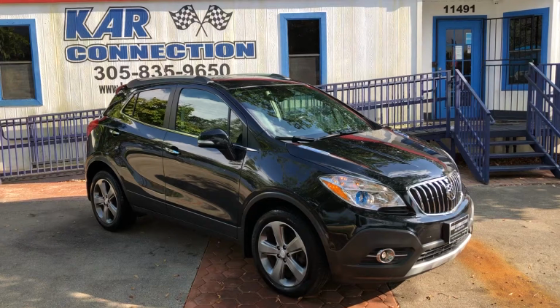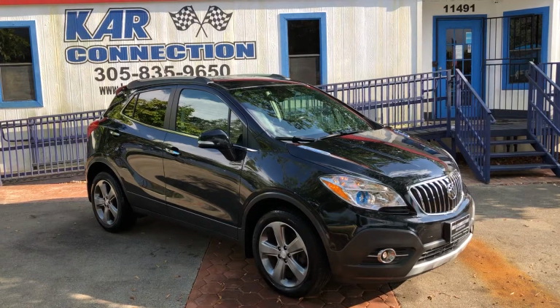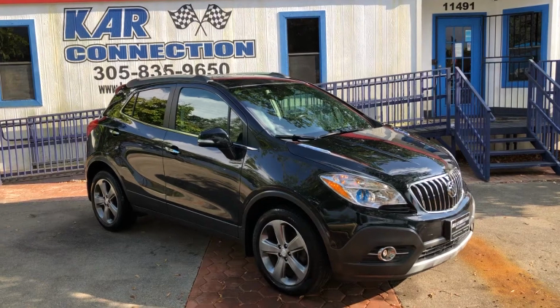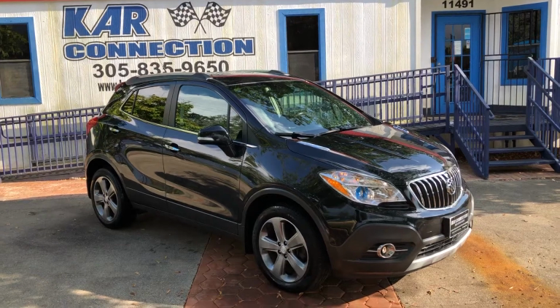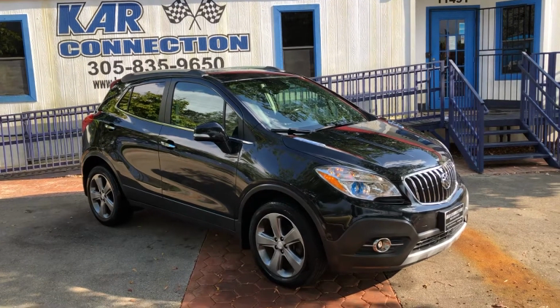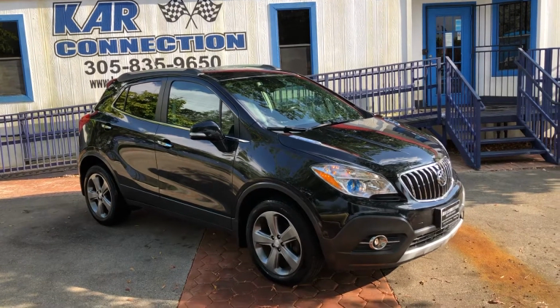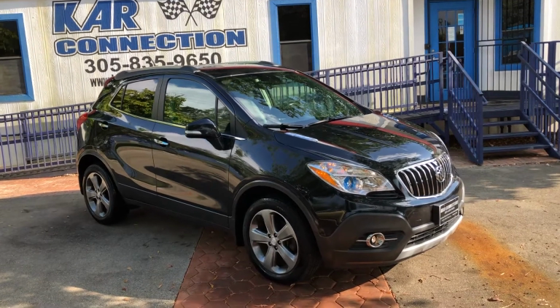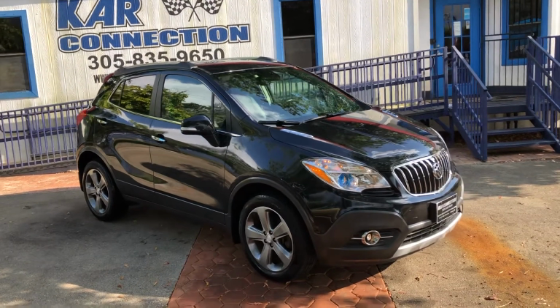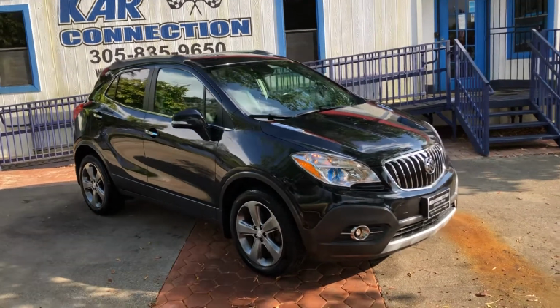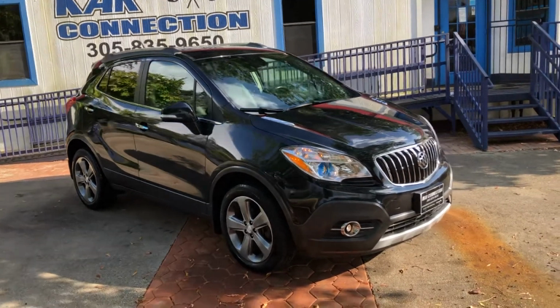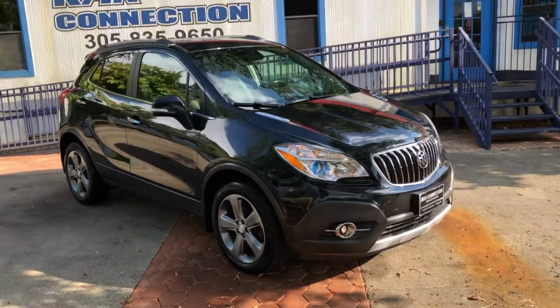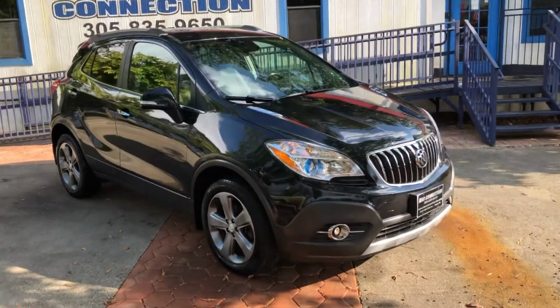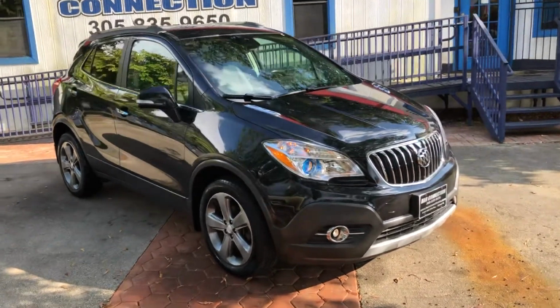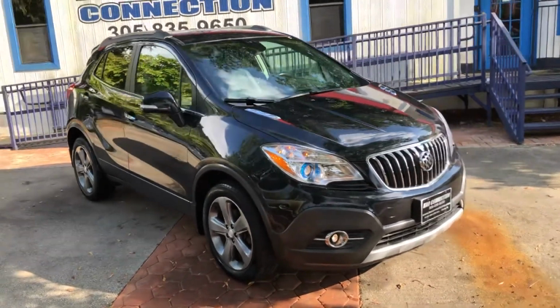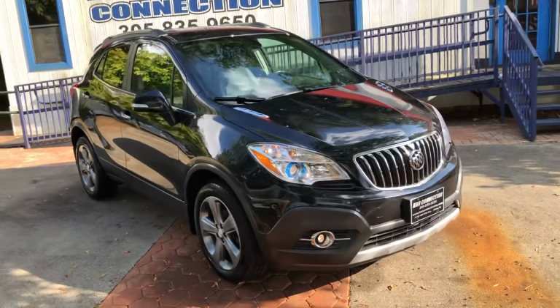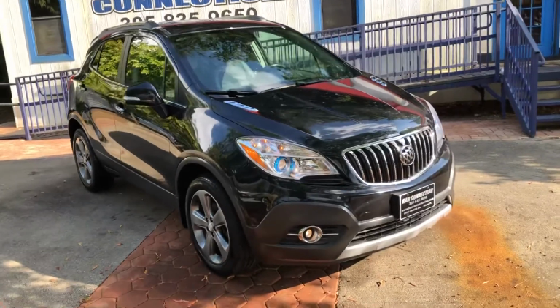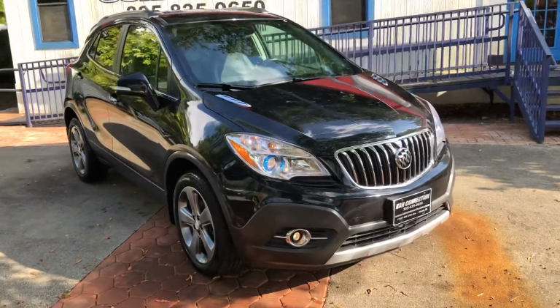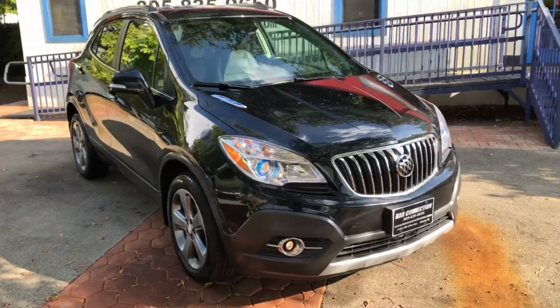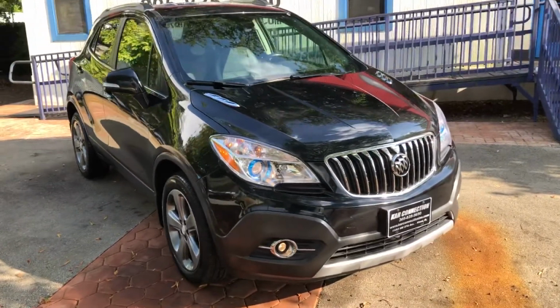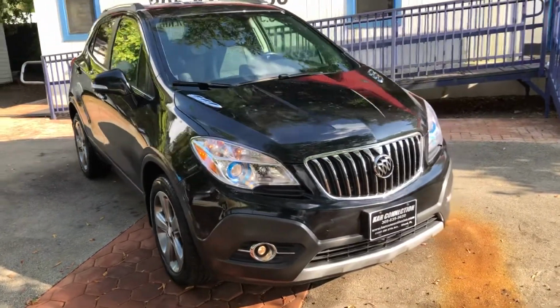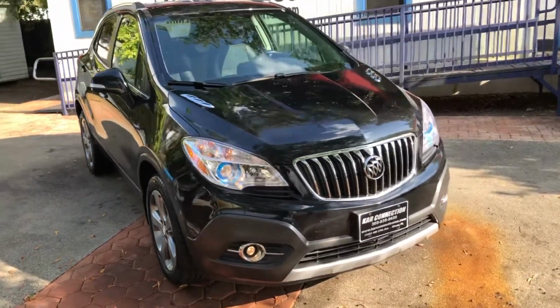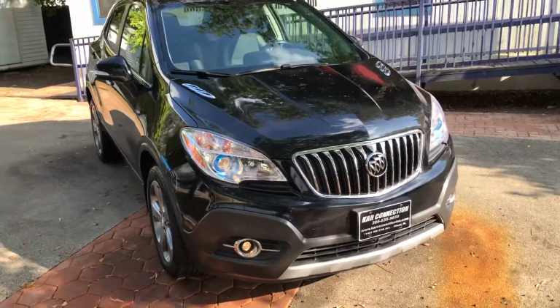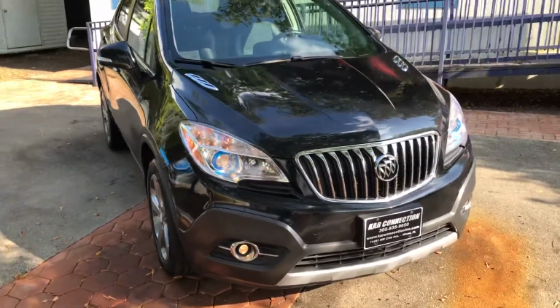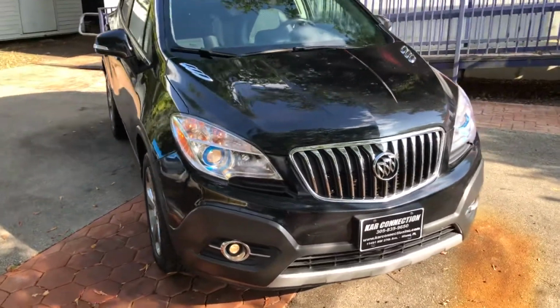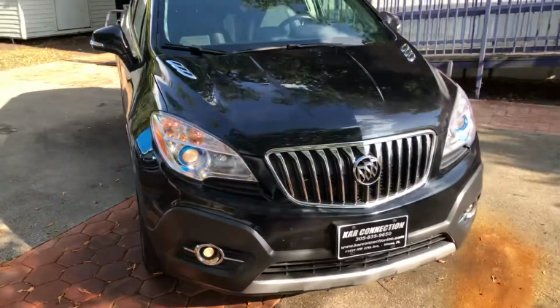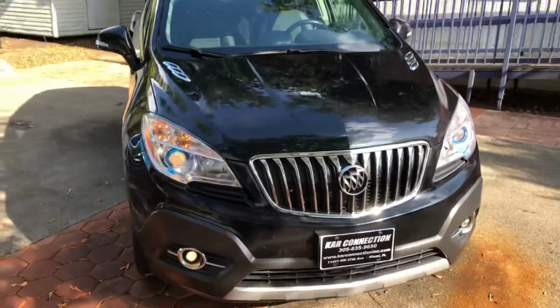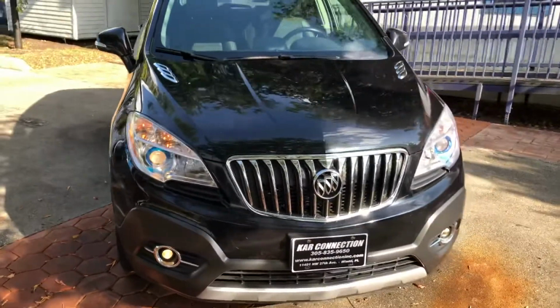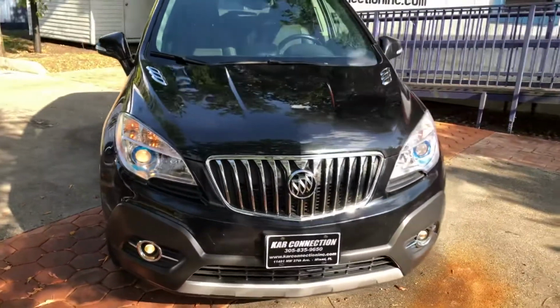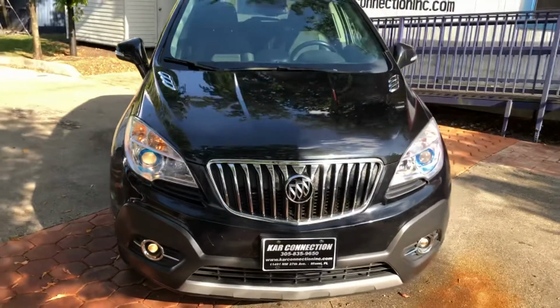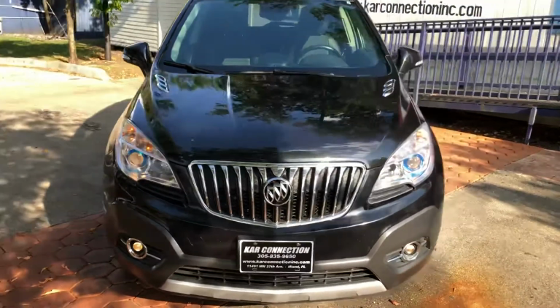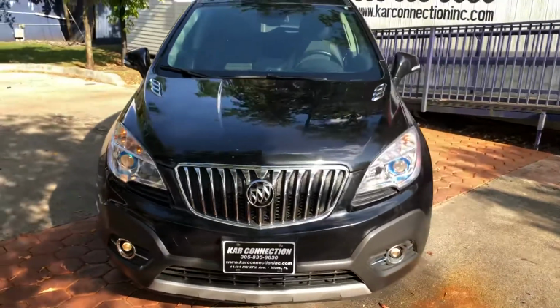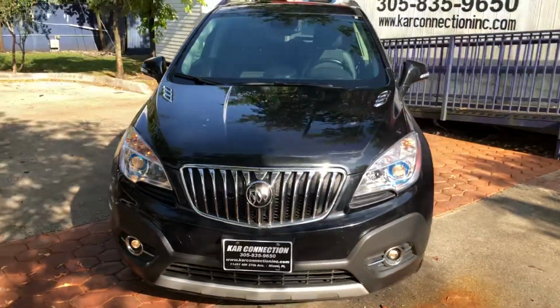2014 Buick Encore. All-wheel drive, loaded. Sunroof. Runs and drives excellent.